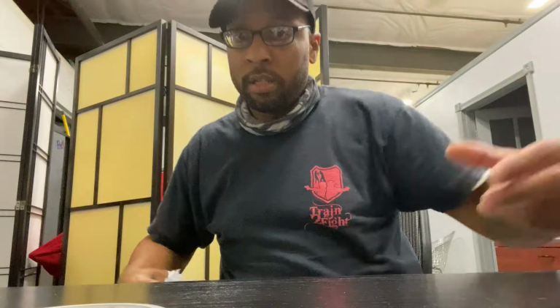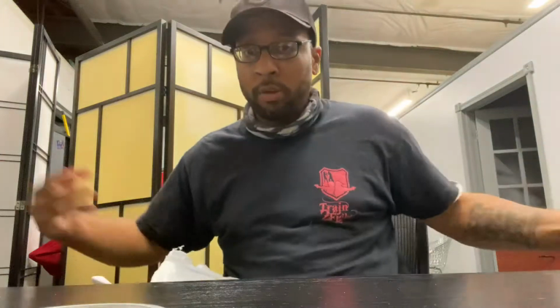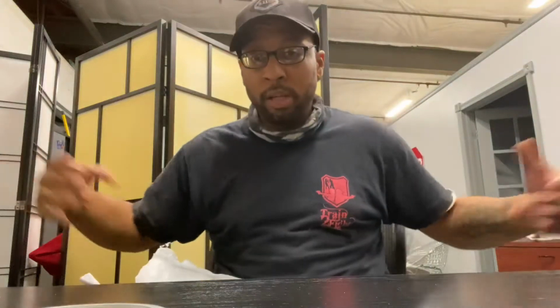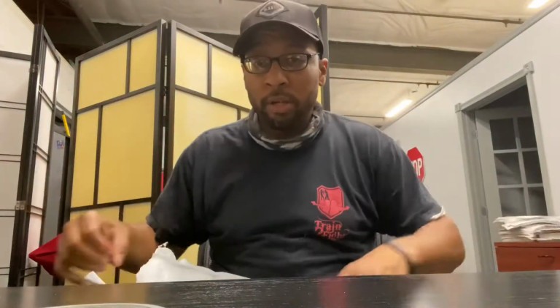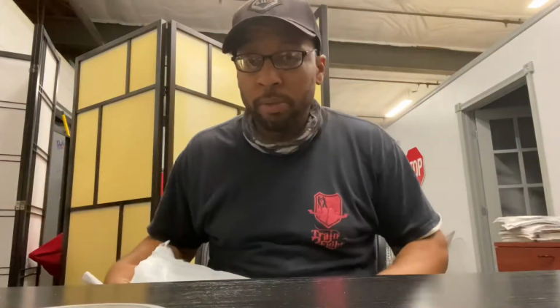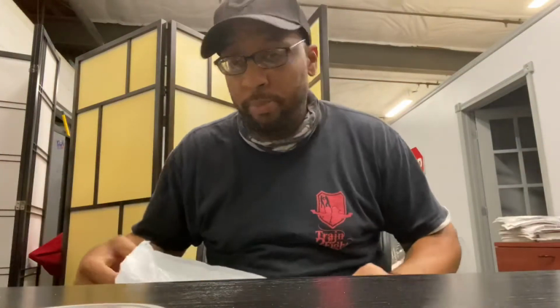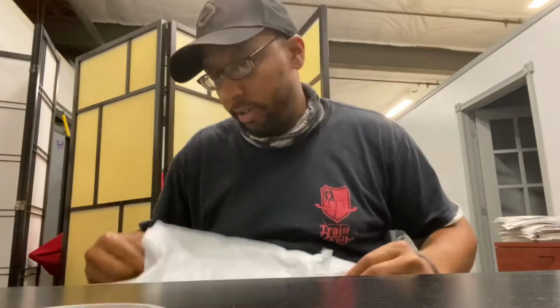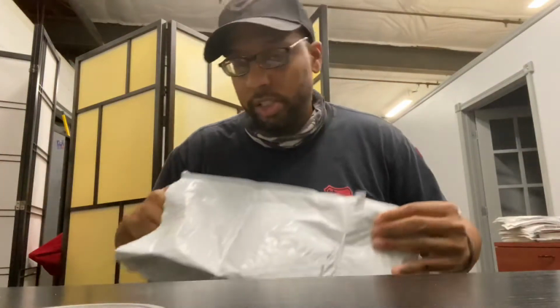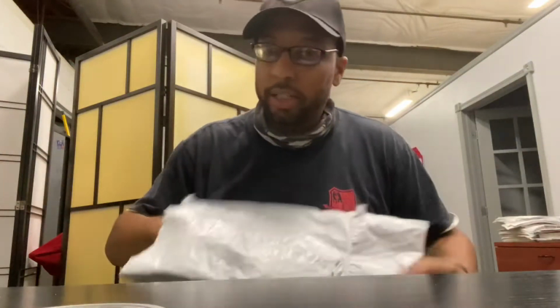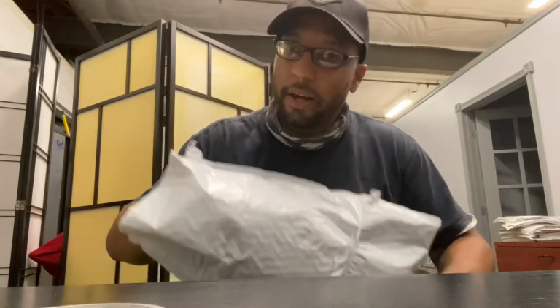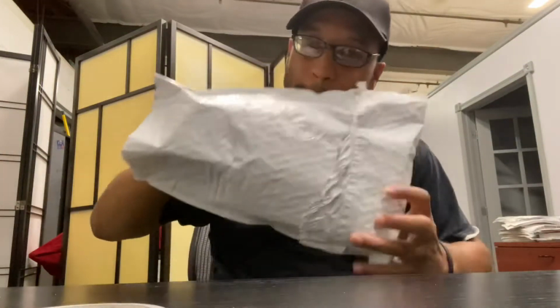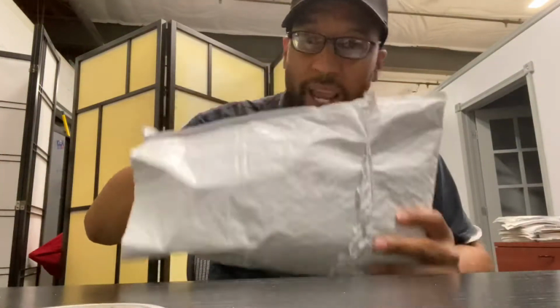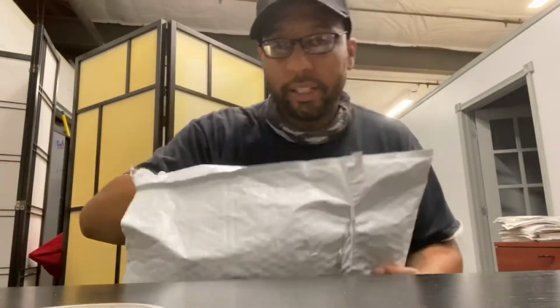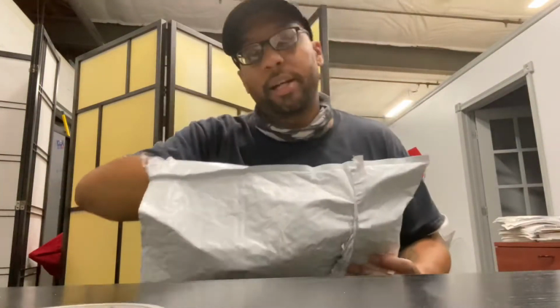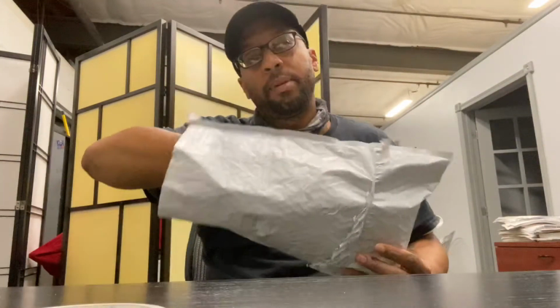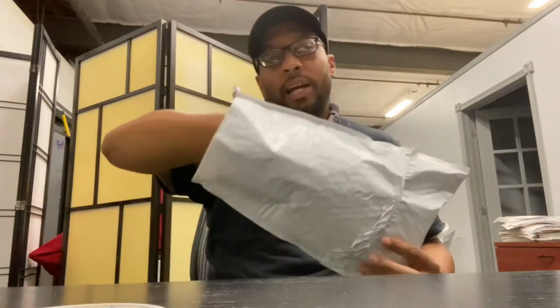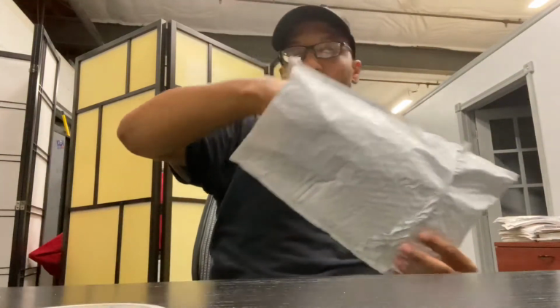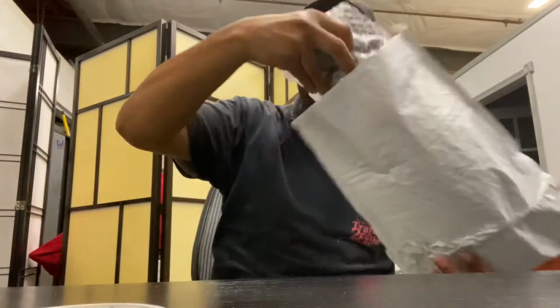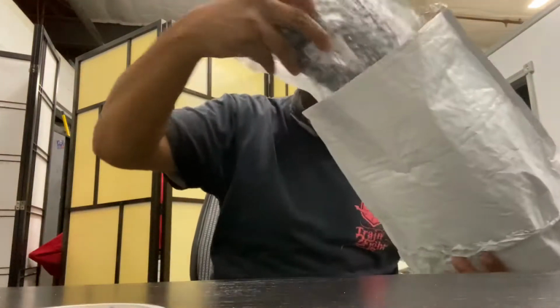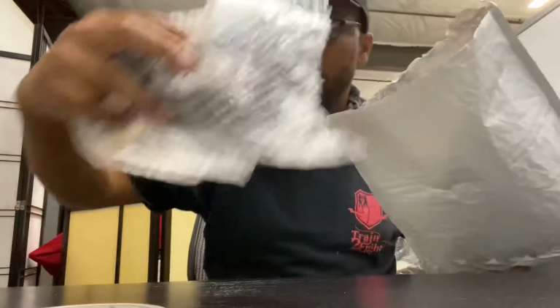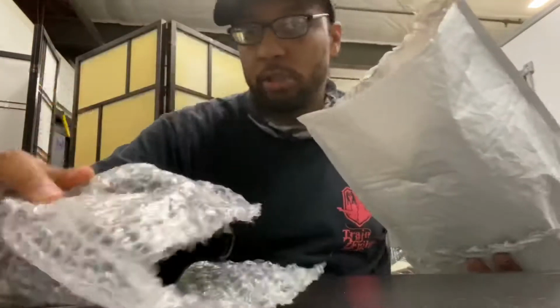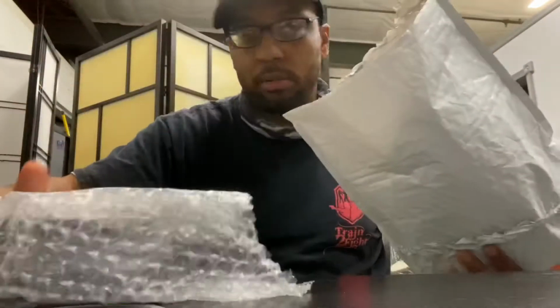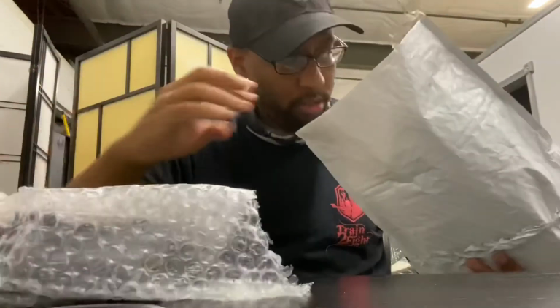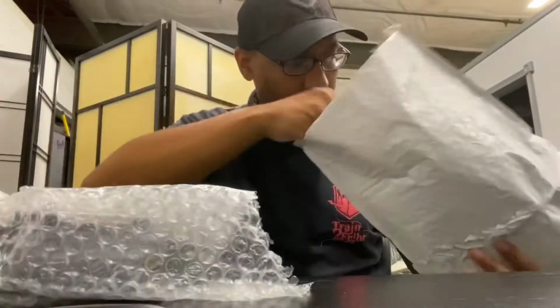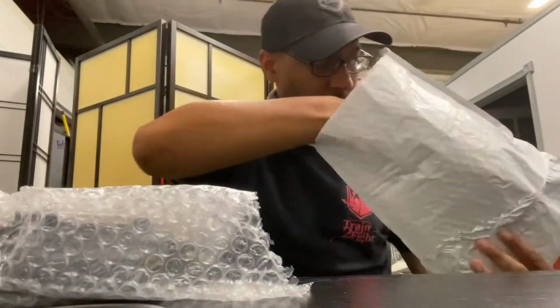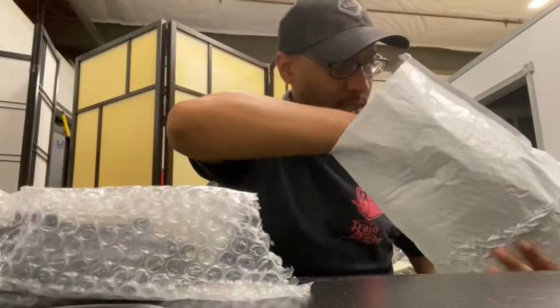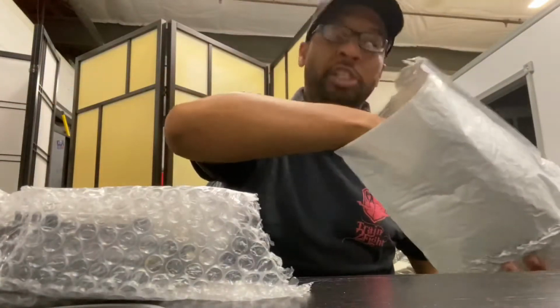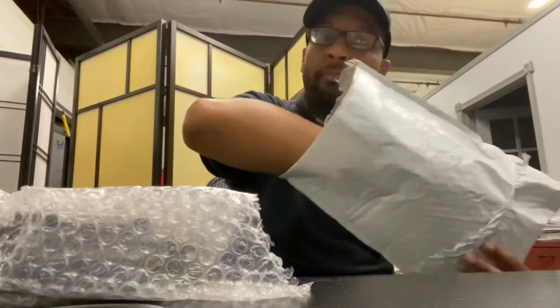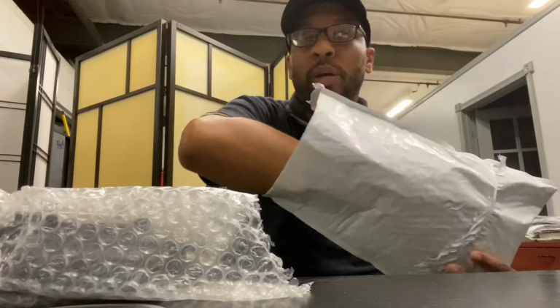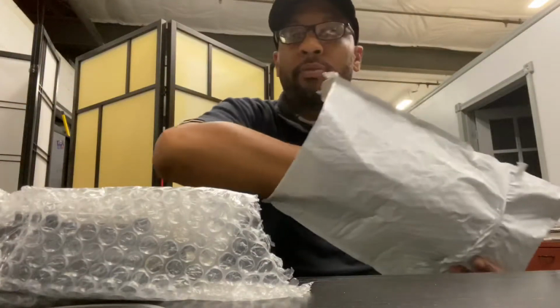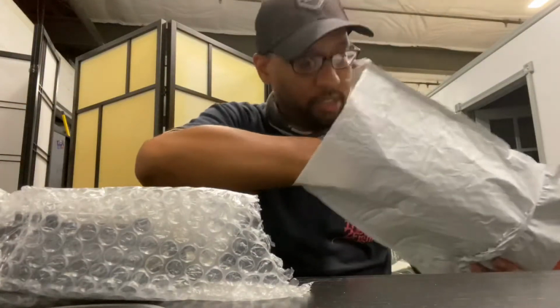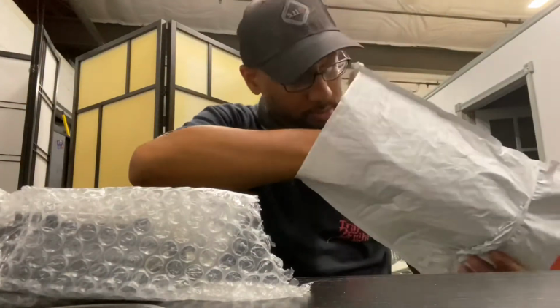Yo, what's up y'all? It's your boy Byron and Instructor here. Package time. I've really legit been waiting for these to come in.